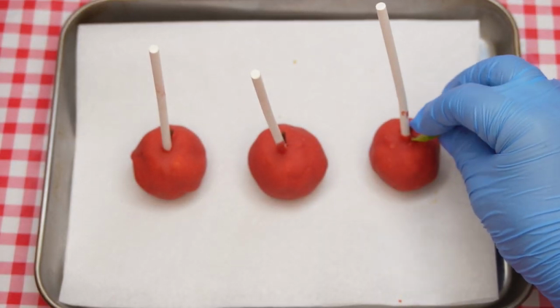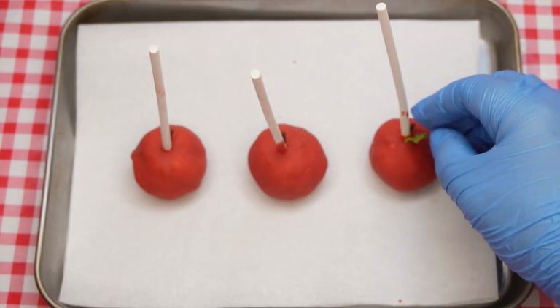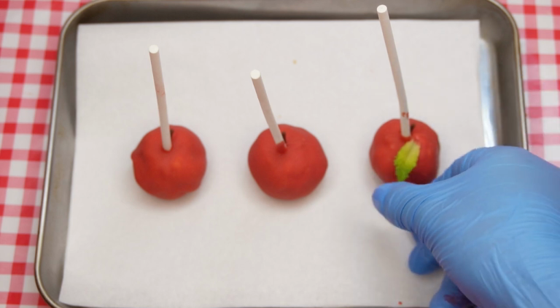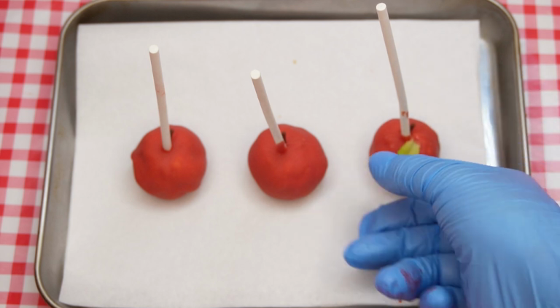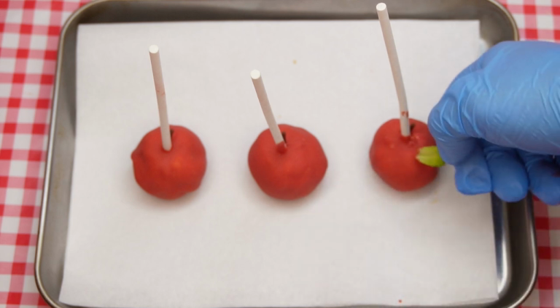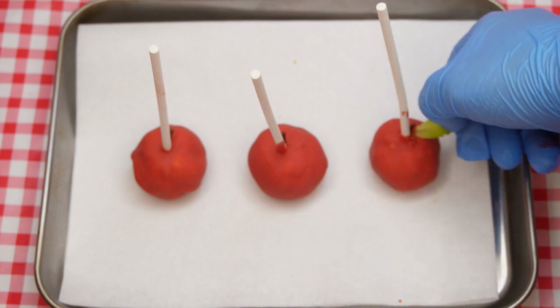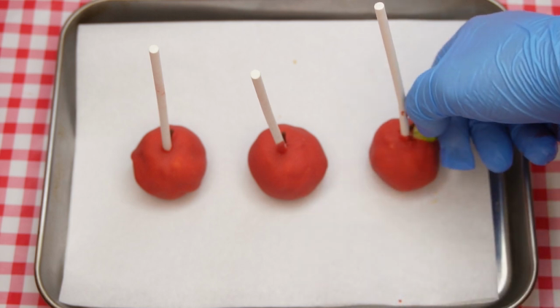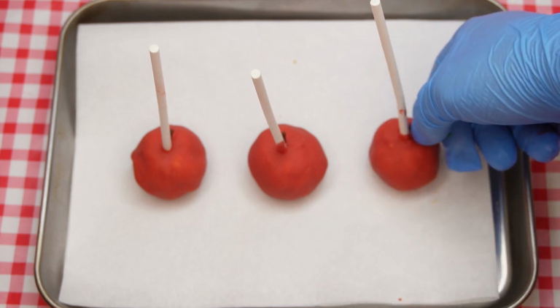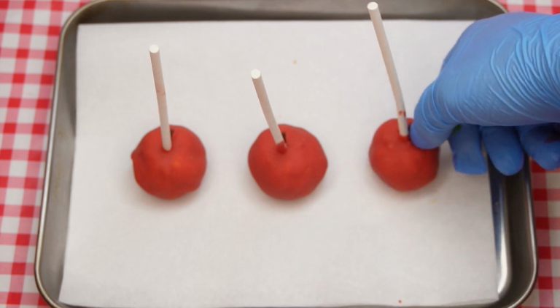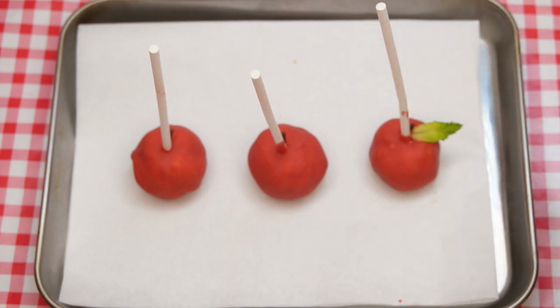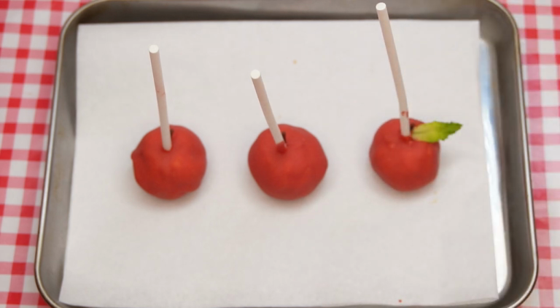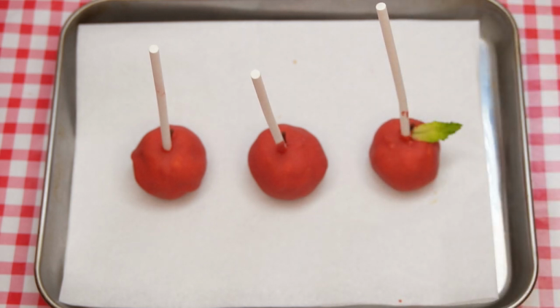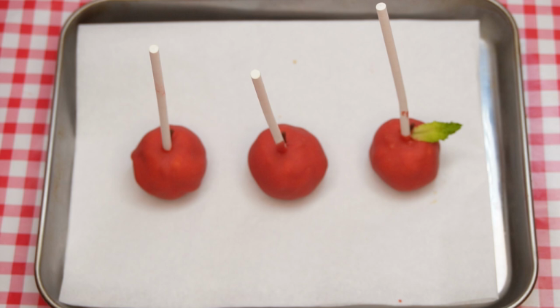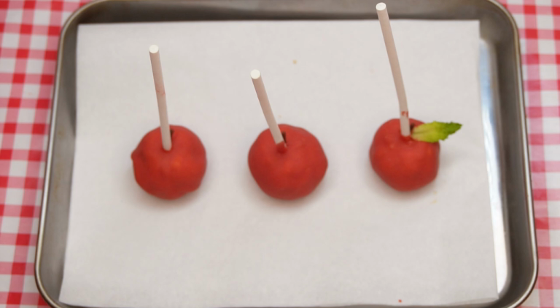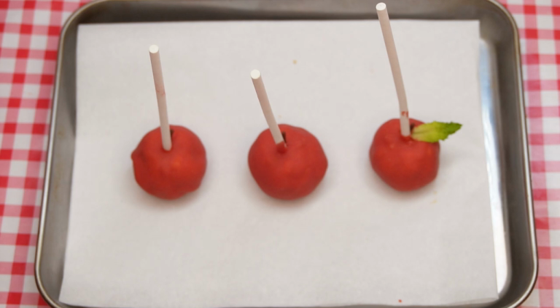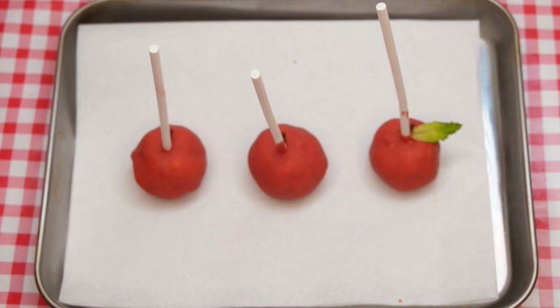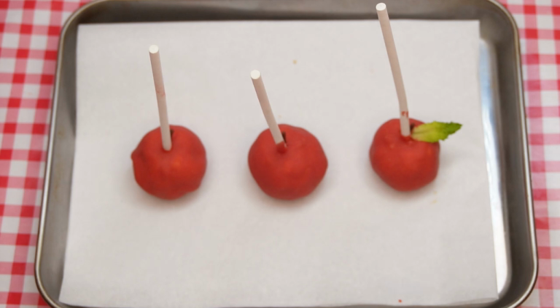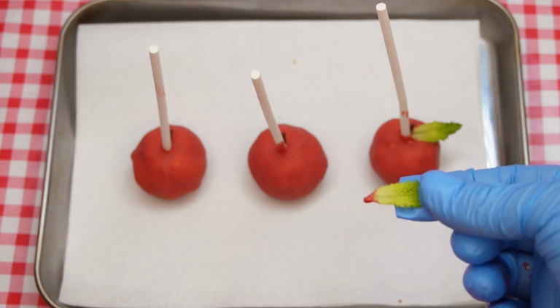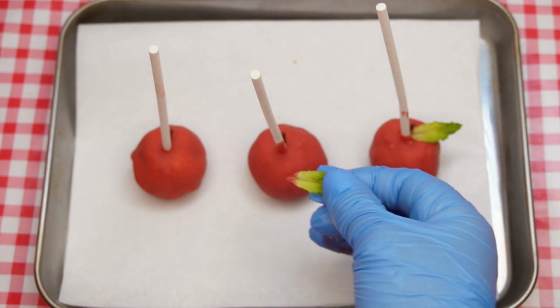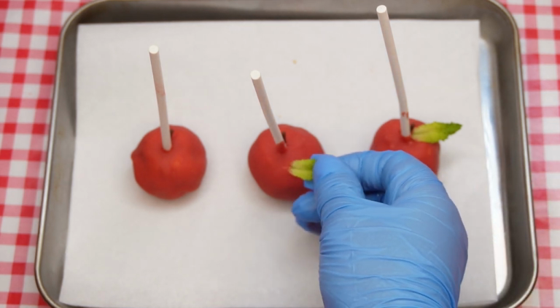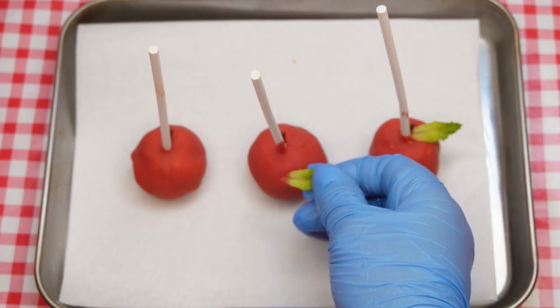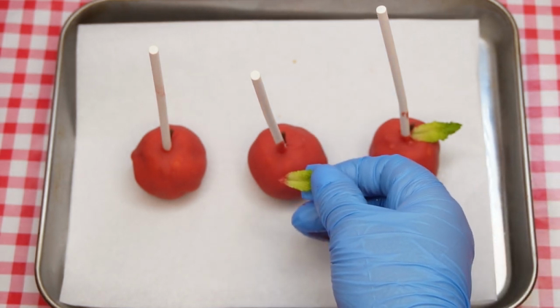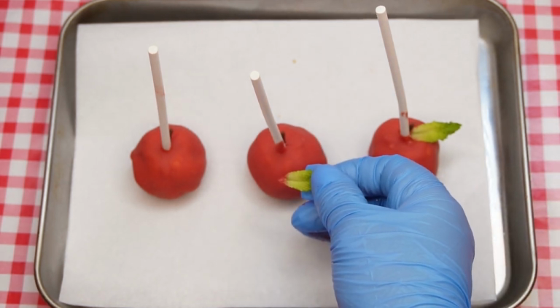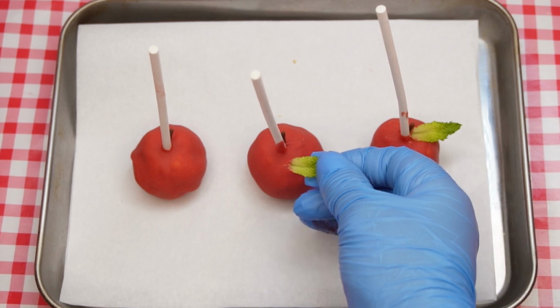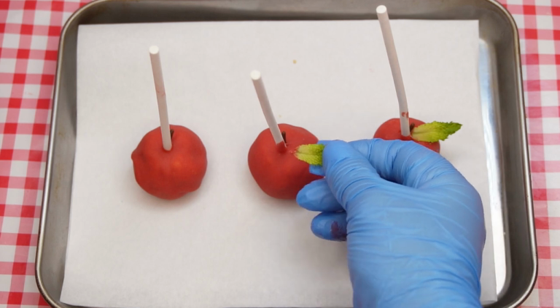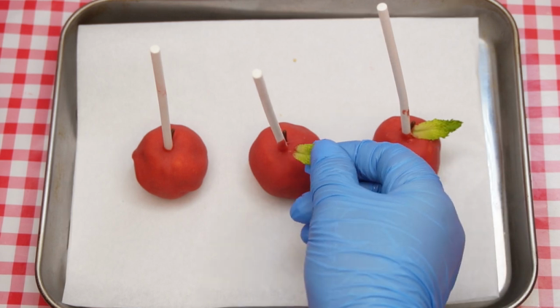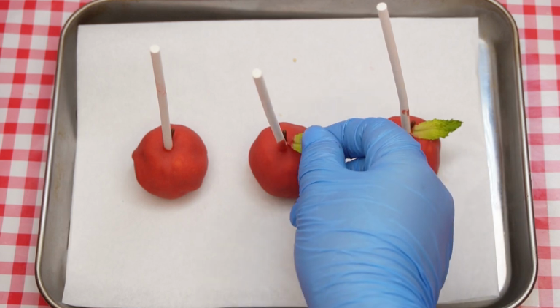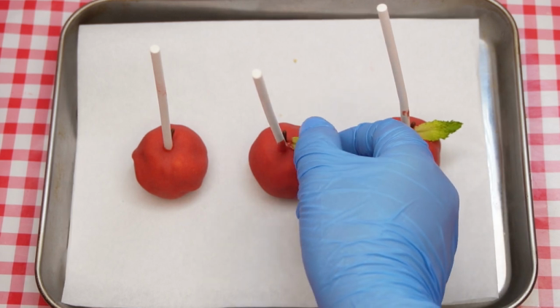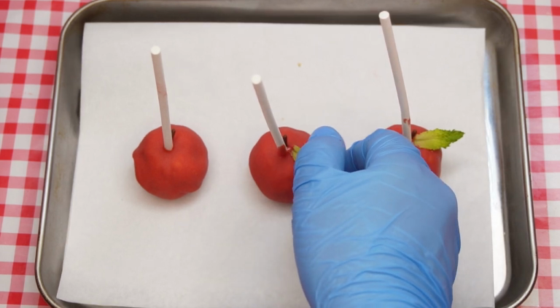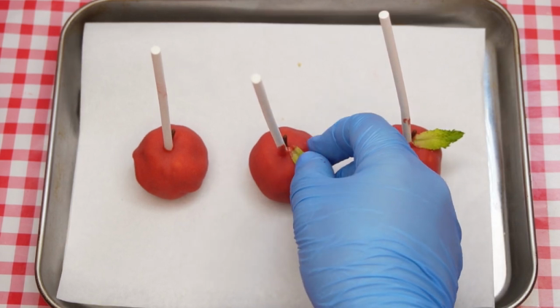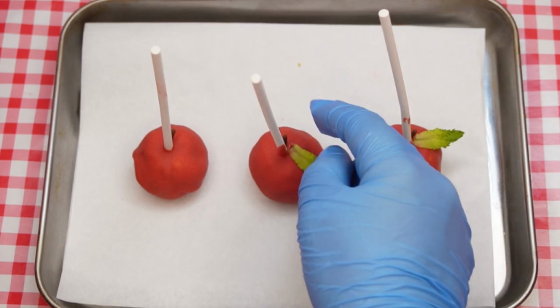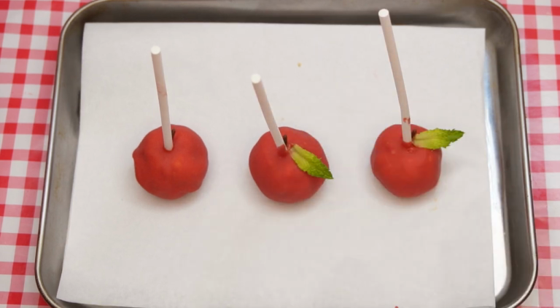On Rosh Hashanah, at the start of the new year, we dip an apple into honey specifically from a bee that stings. This reminds us that this is a time to ask Hashem to sweeten our stings — our challenges, whatever they may be — and turn them into honey, into goodness and sweetness.